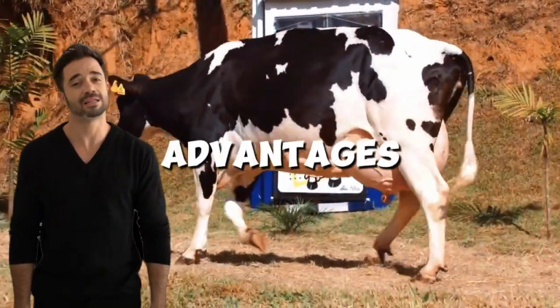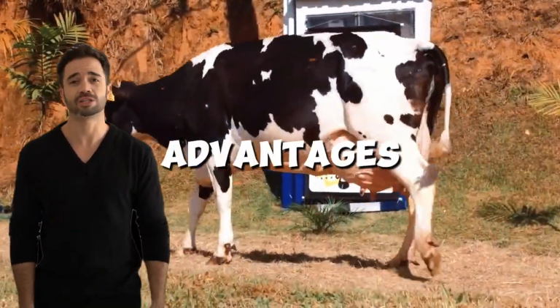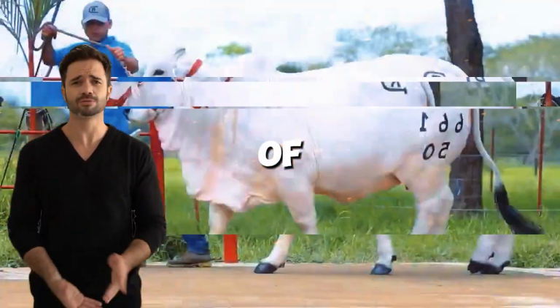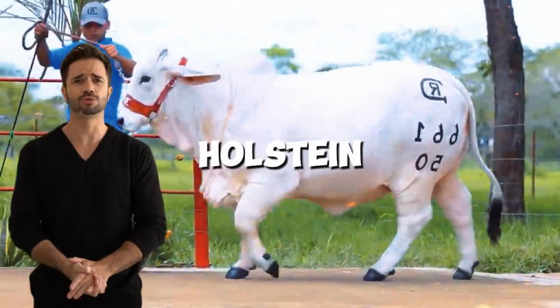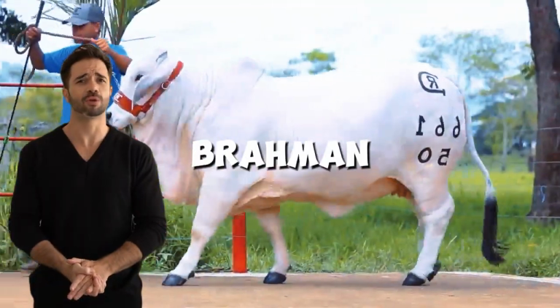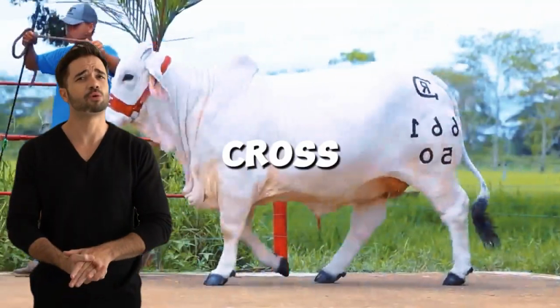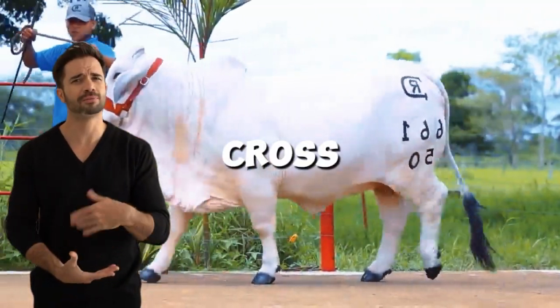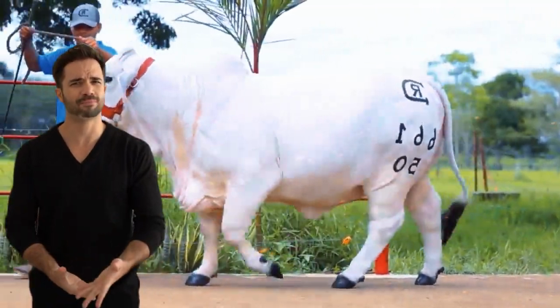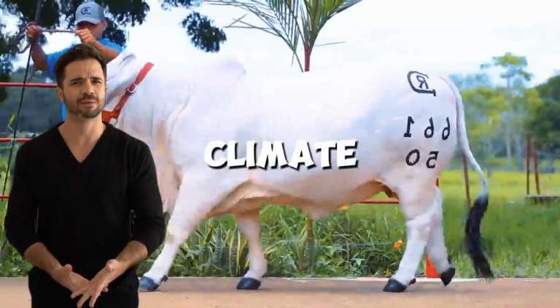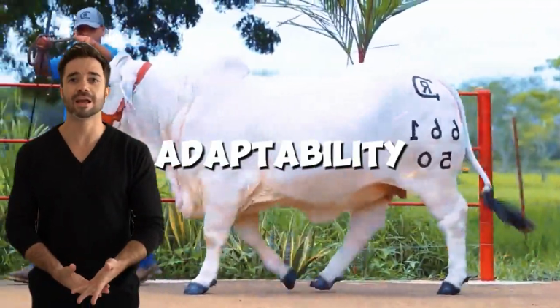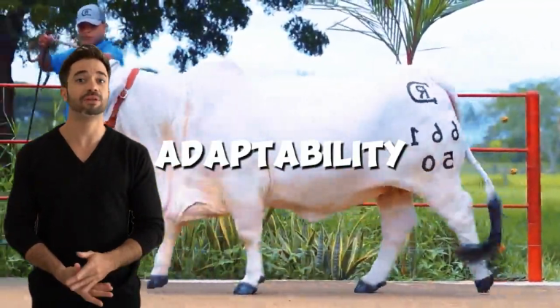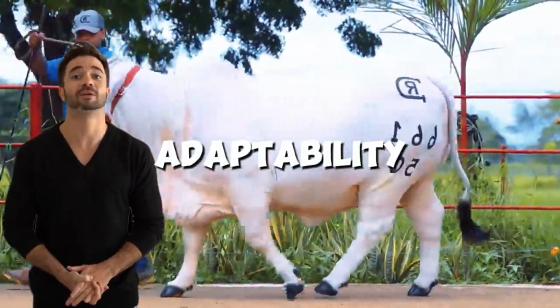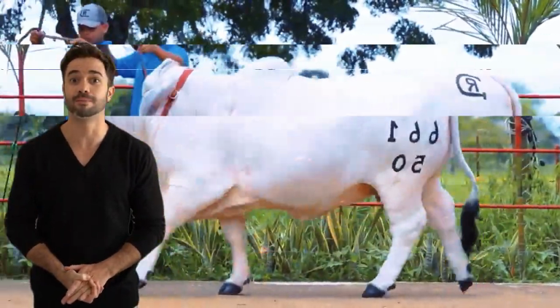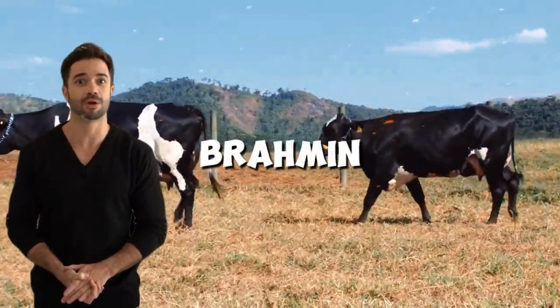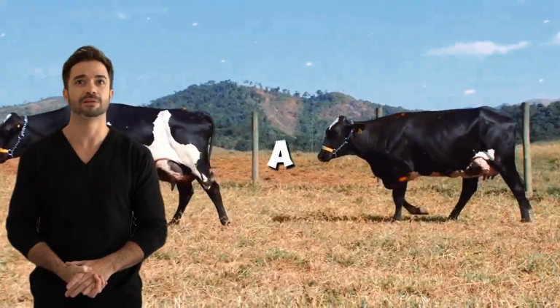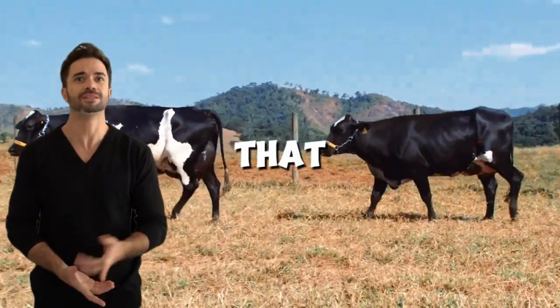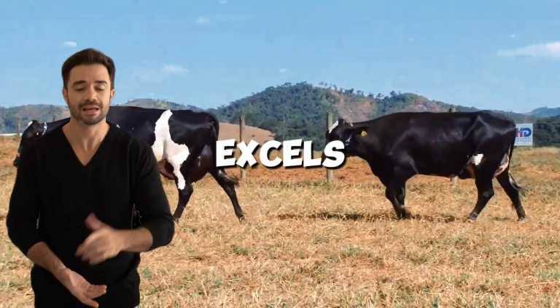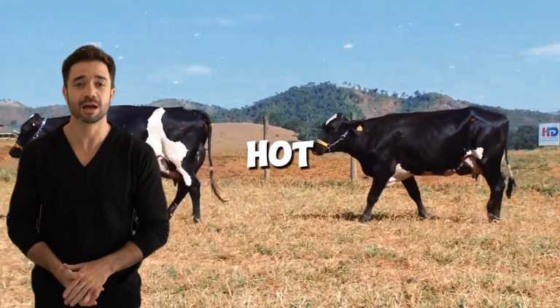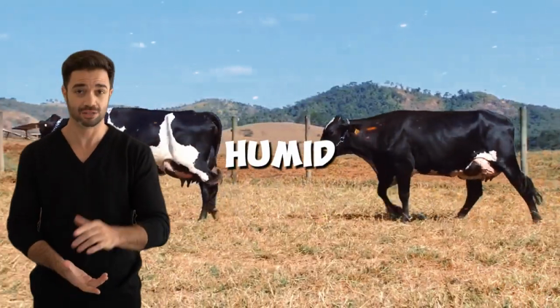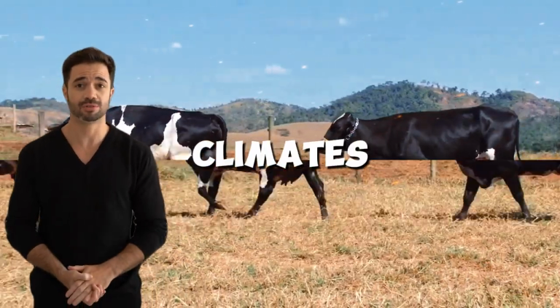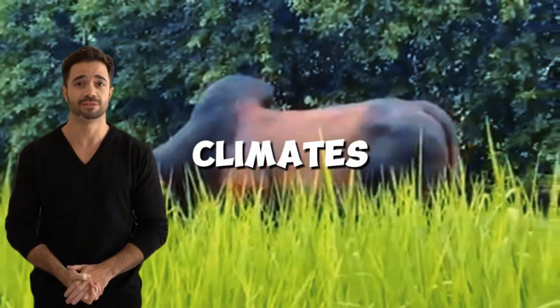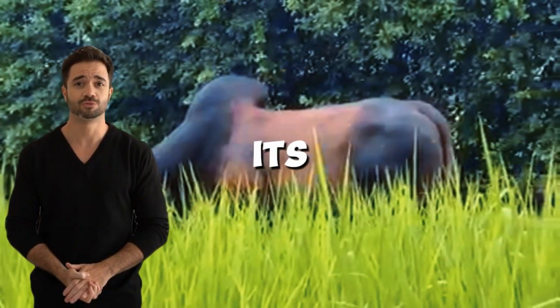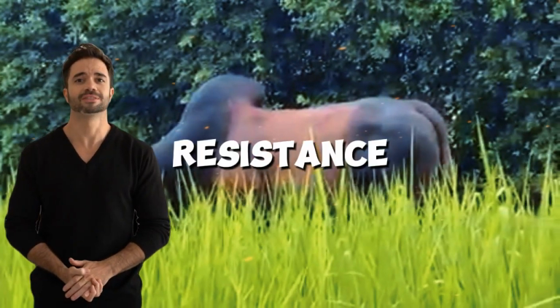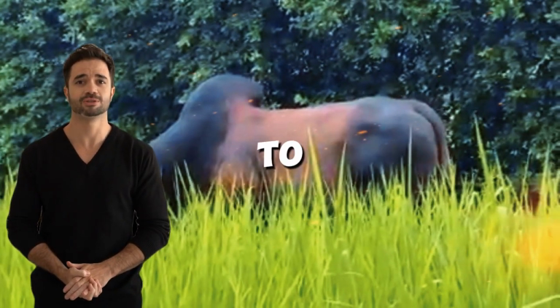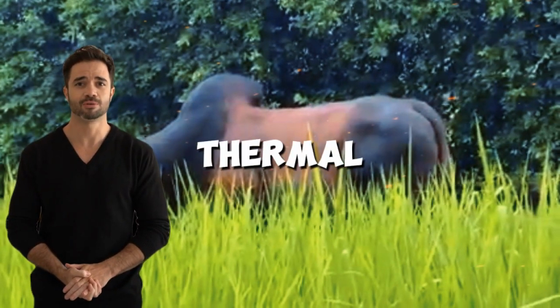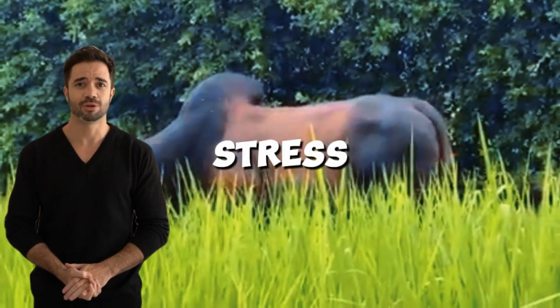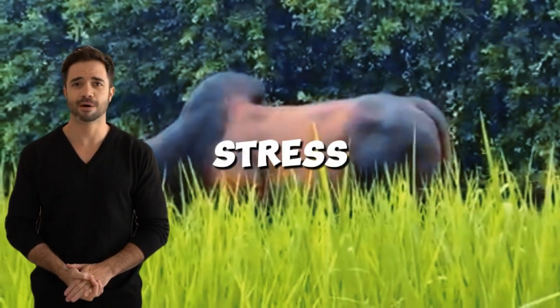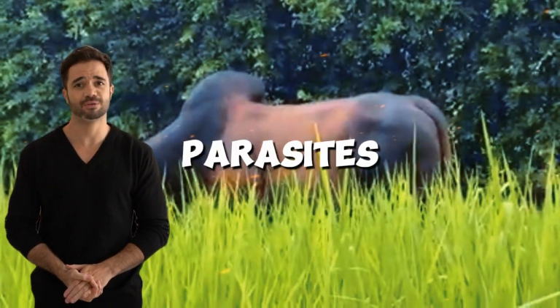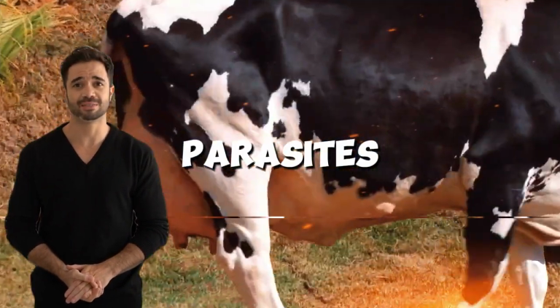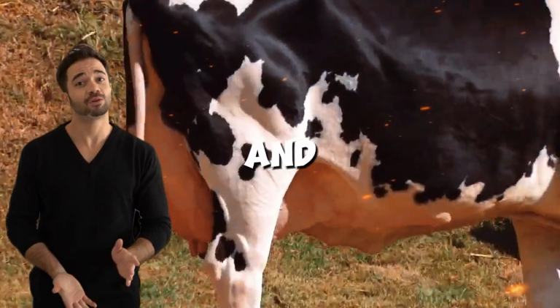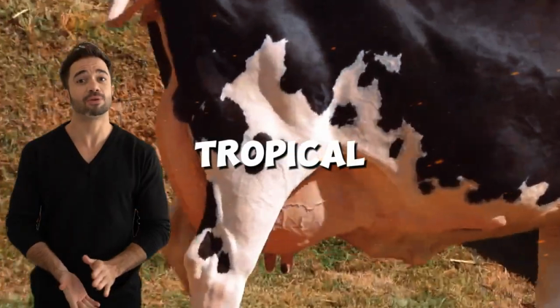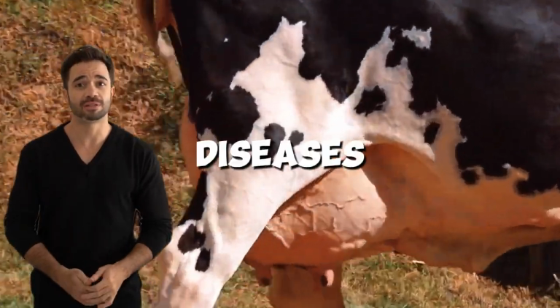Advantages of the Holstein-Brahmin cross — climate adaptability. Brahmin is a breed that excels in hot and humid climates due to its resistance to thermal stress, parasites, and tropical diseases.